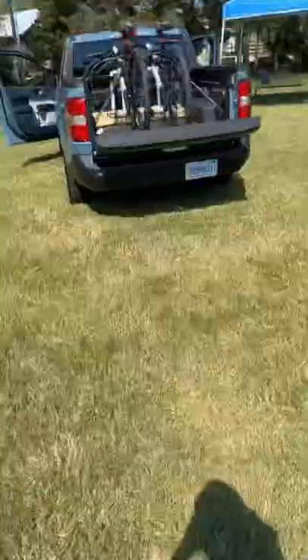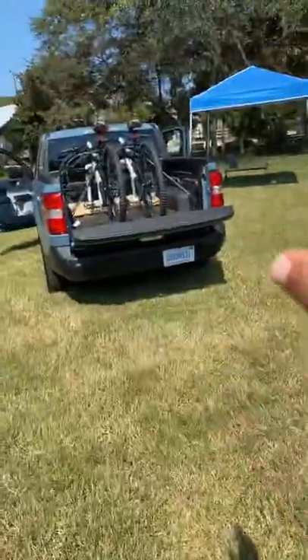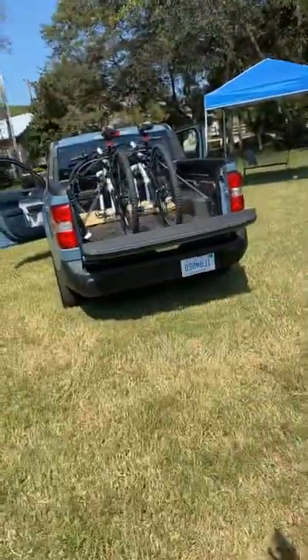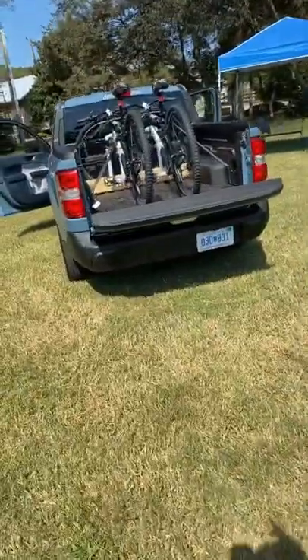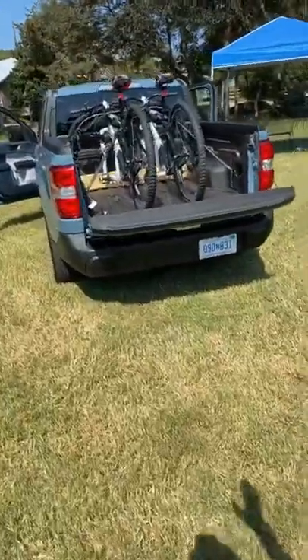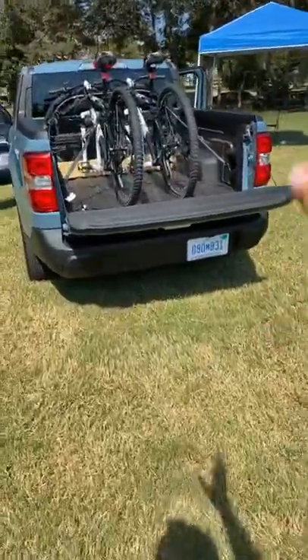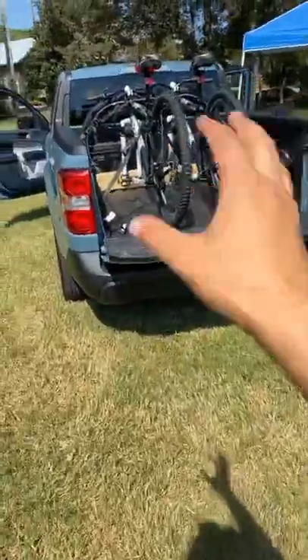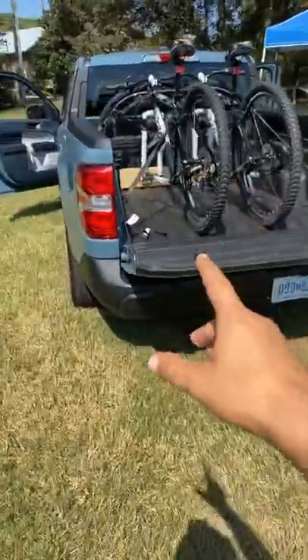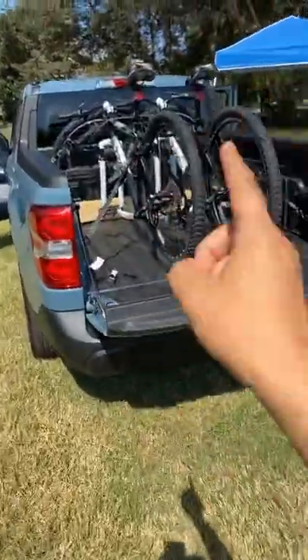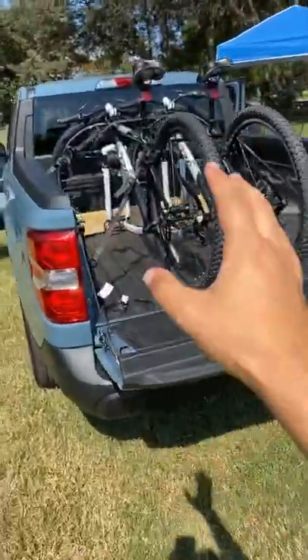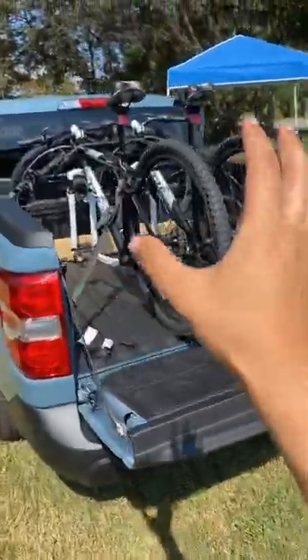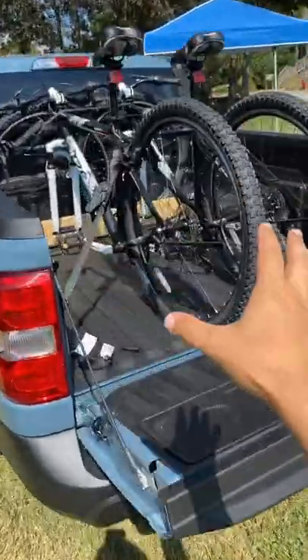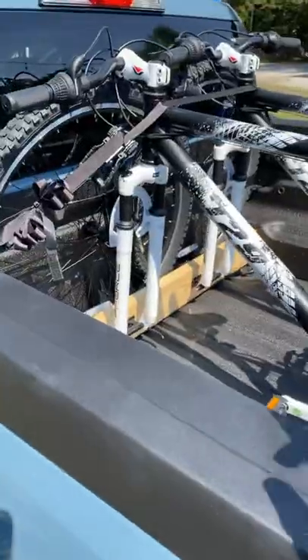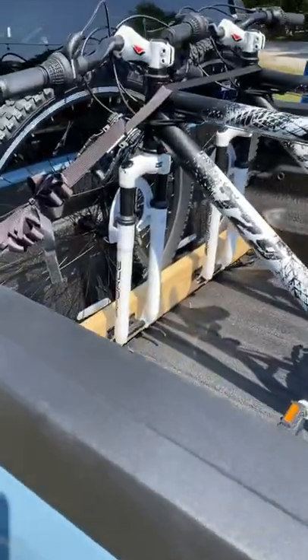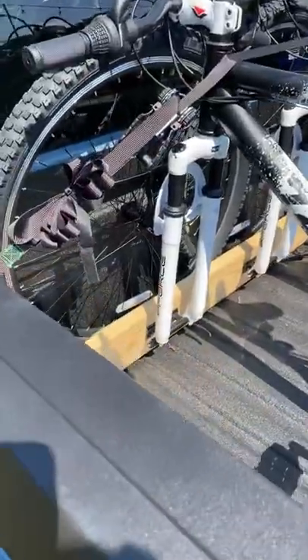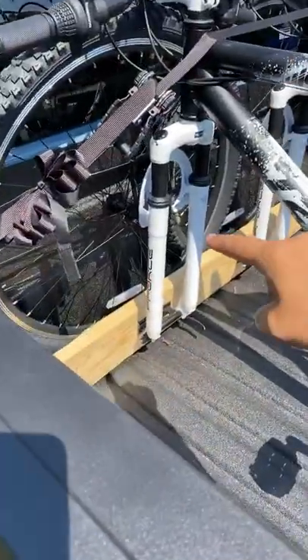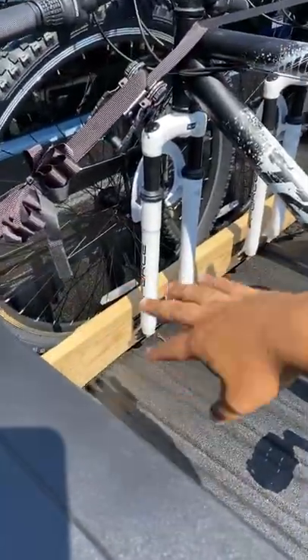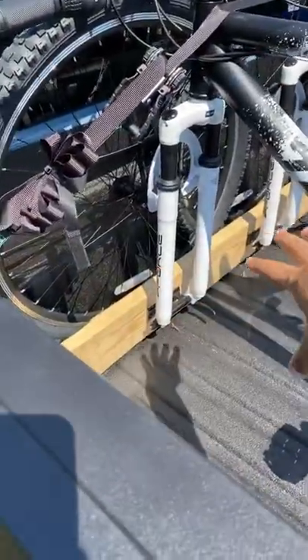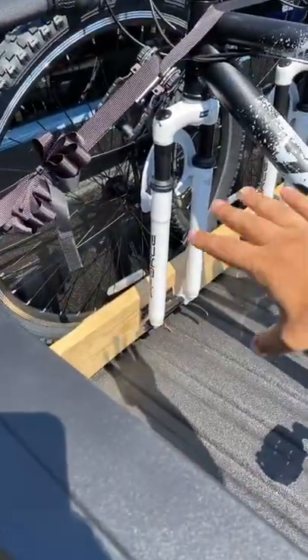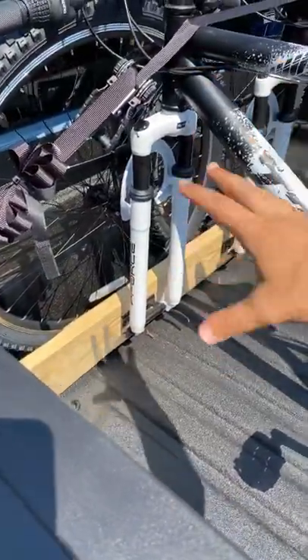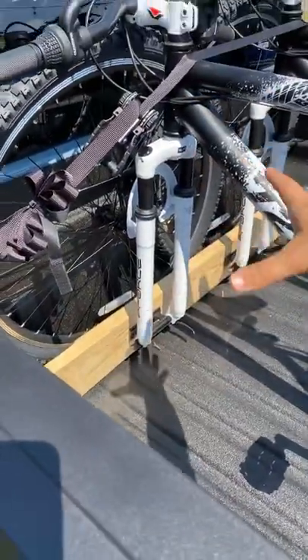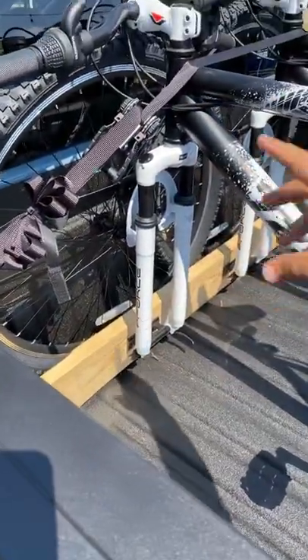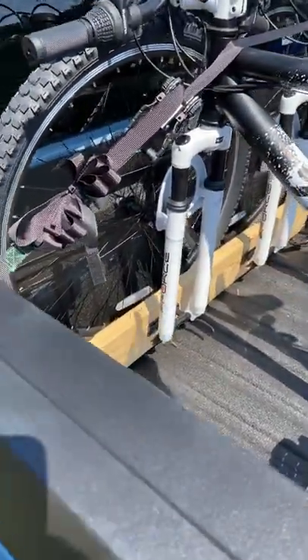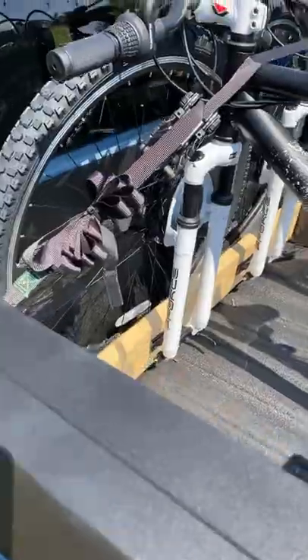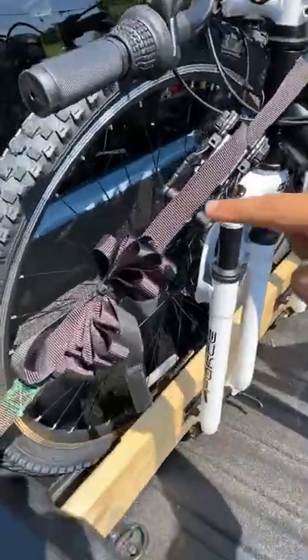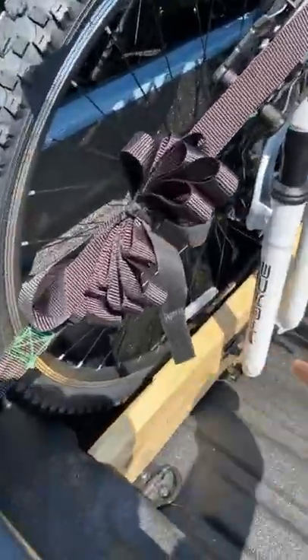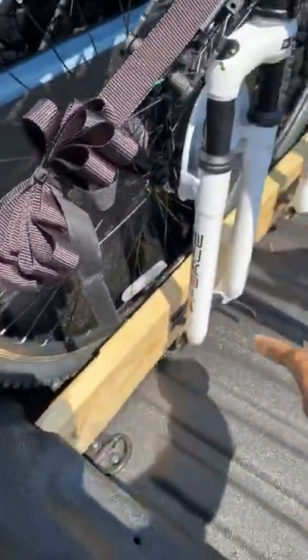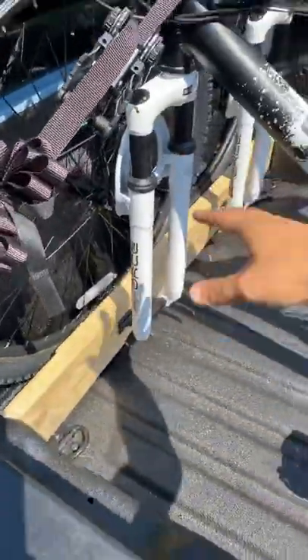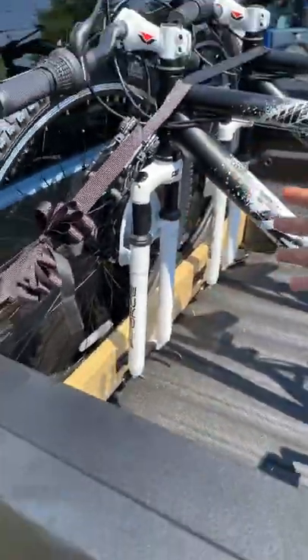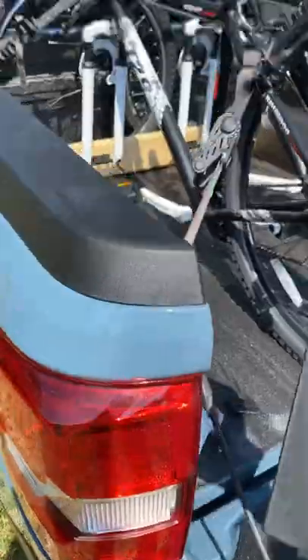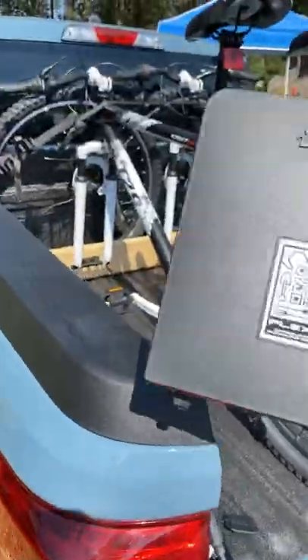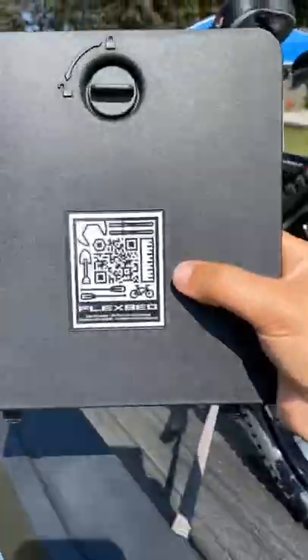I think this is the only company that will actually sell you an accessory but also tell you how to make it yourself. Here's one example with the bike rack — they'll sell you a bike rack that does the same exact function, but also tell you what hardware you need to do it yourself. The way to get to those instructions and videos is through this QR code right here.